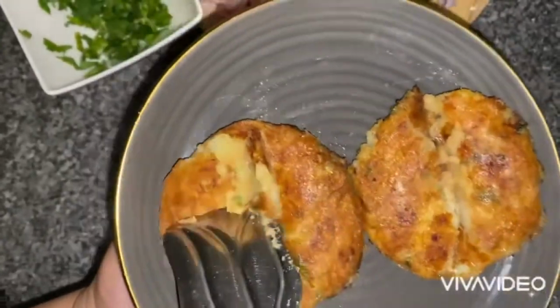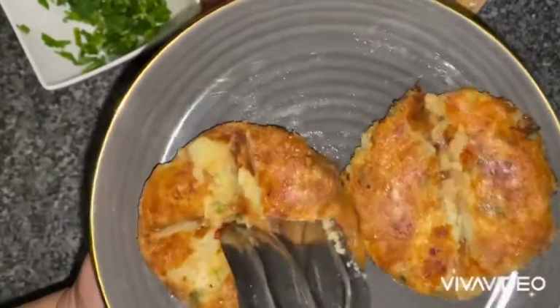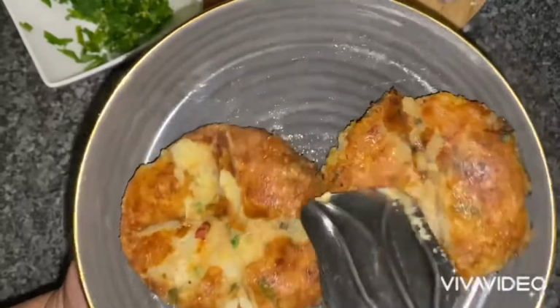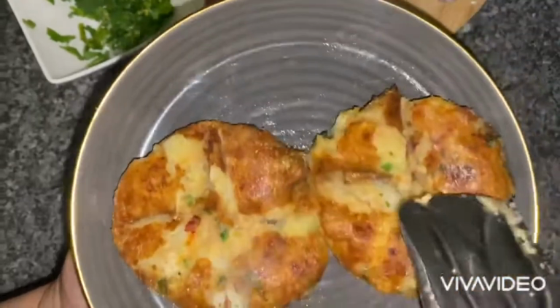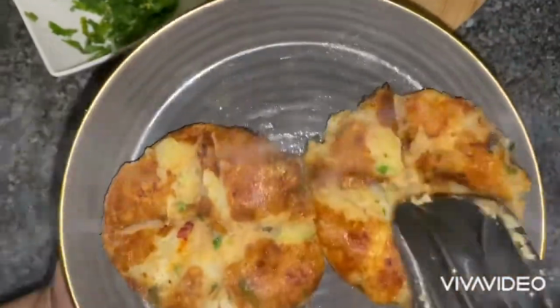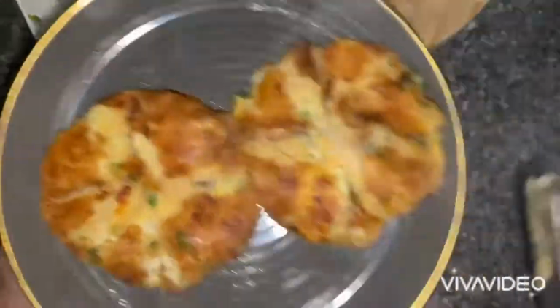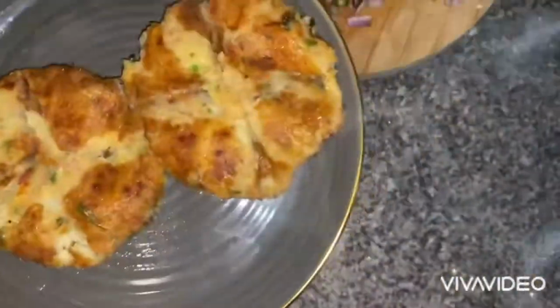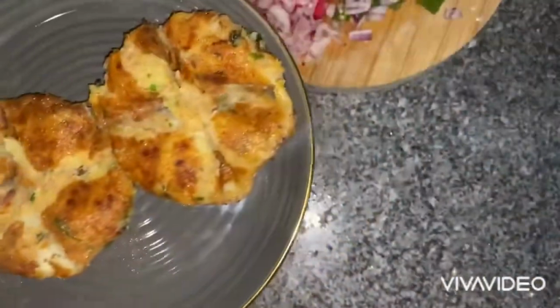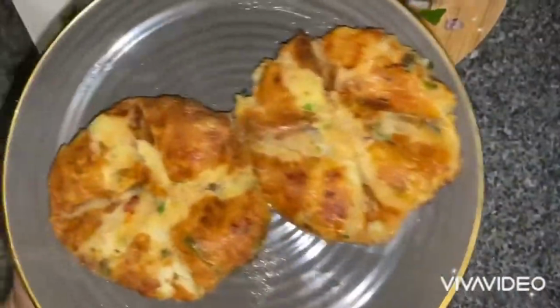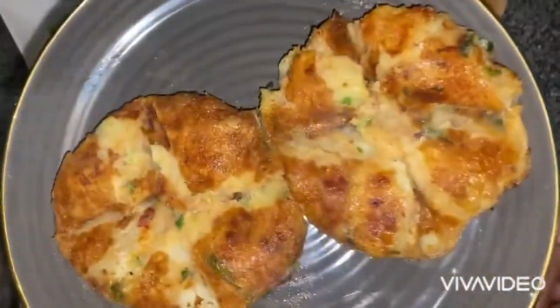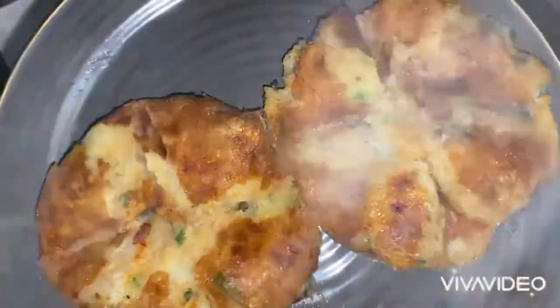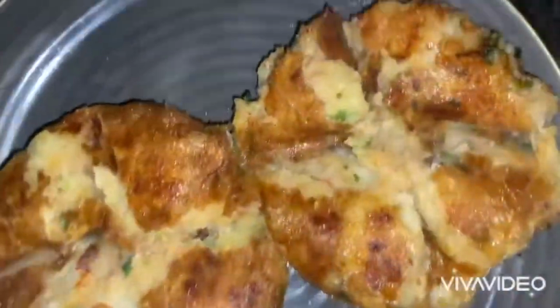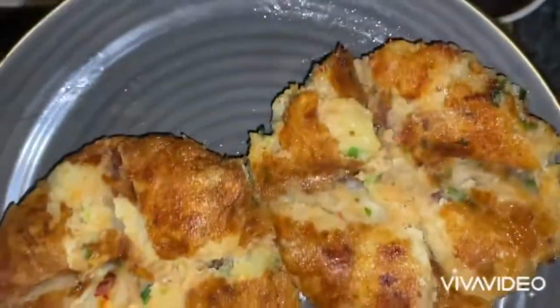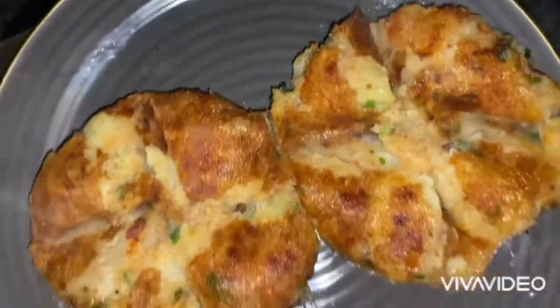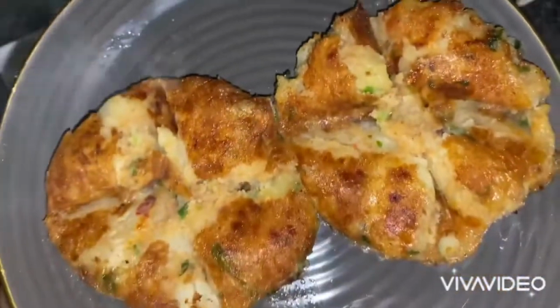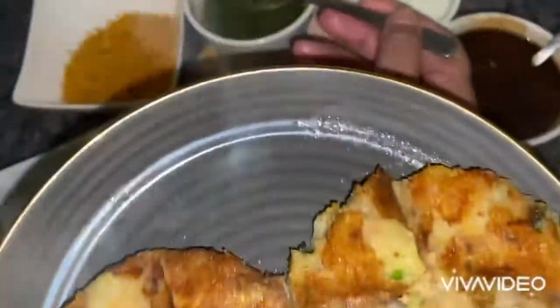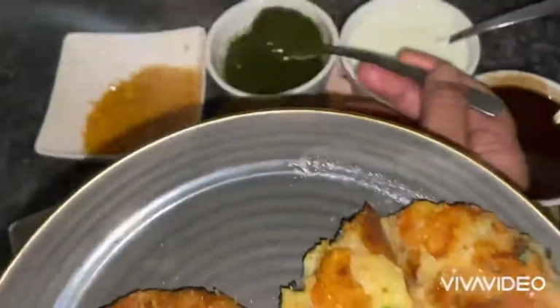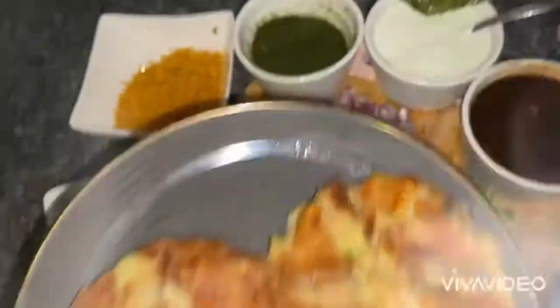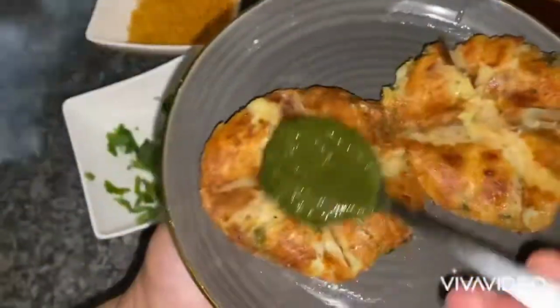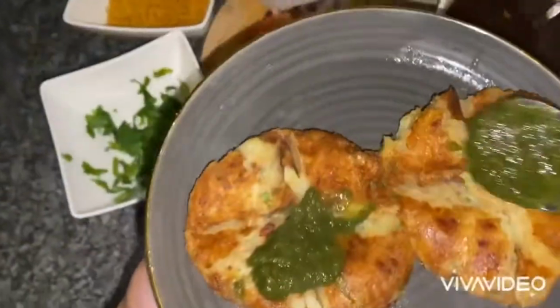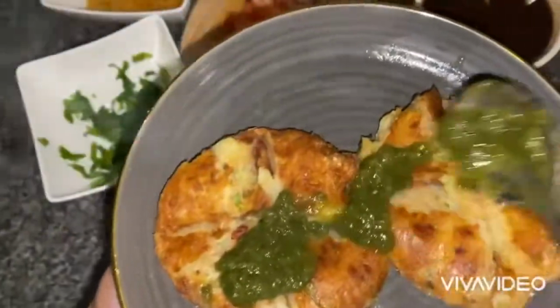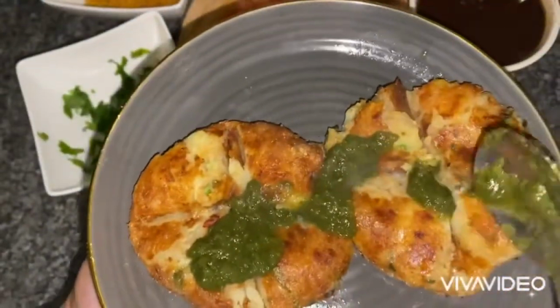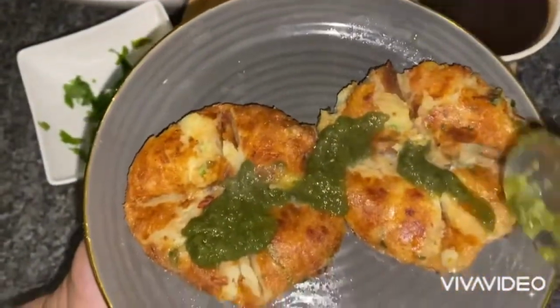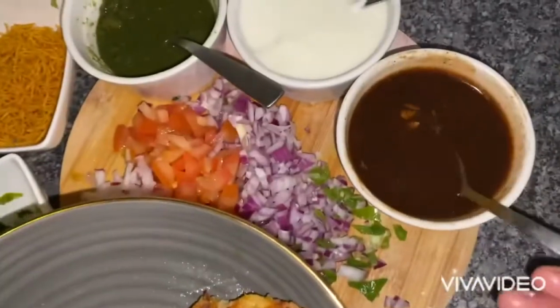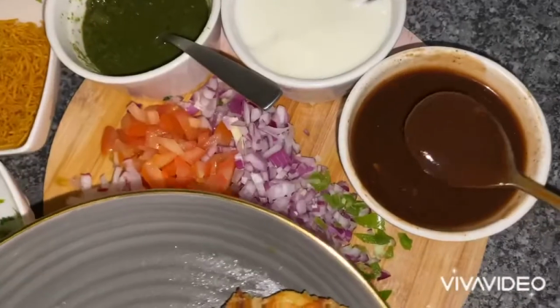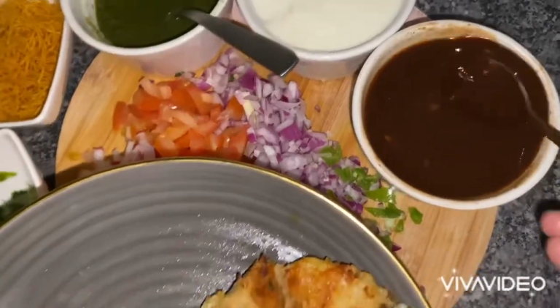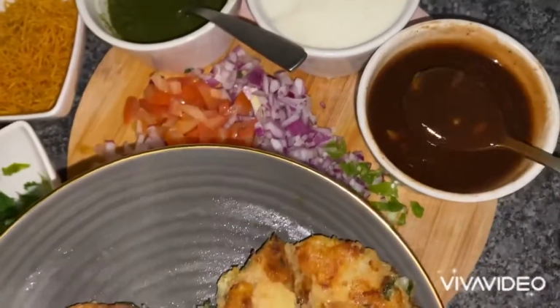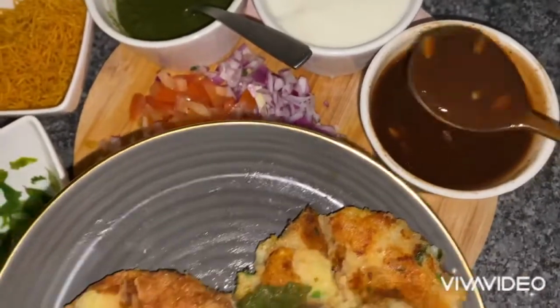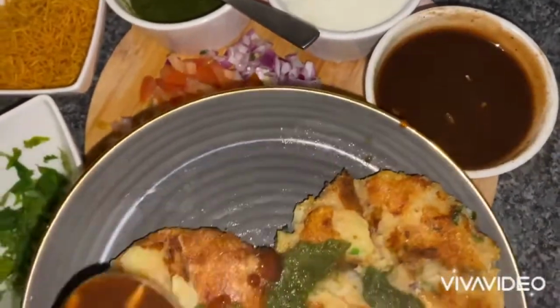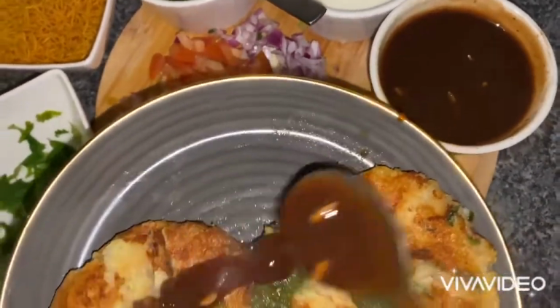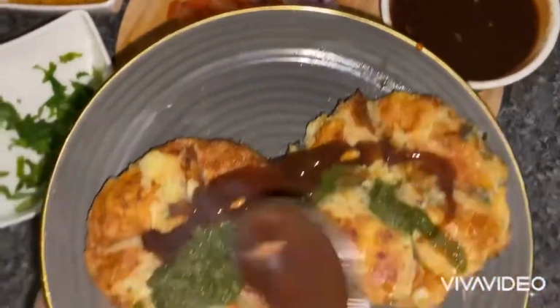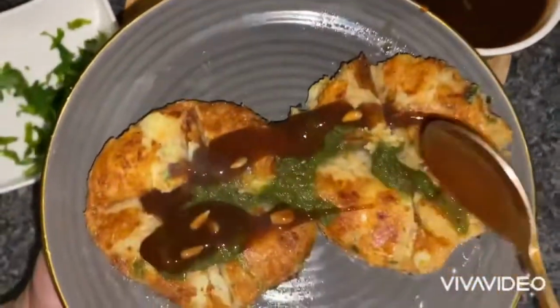I'm just going to form some little slits in the center to open them up a bit, and now I'm going to put all the toppings on. First of all it's the green chutney, then the sweet tangy tamarind sauce.